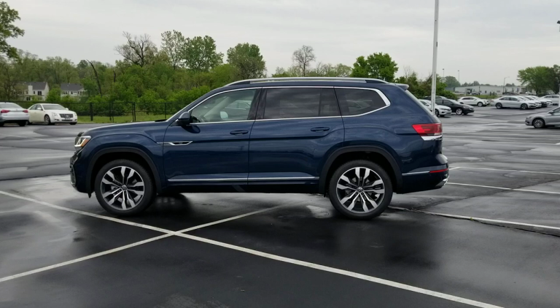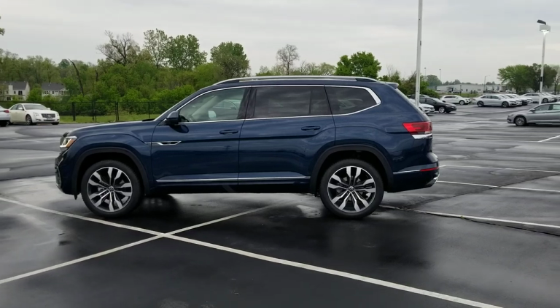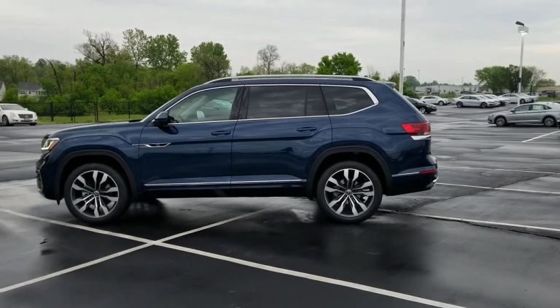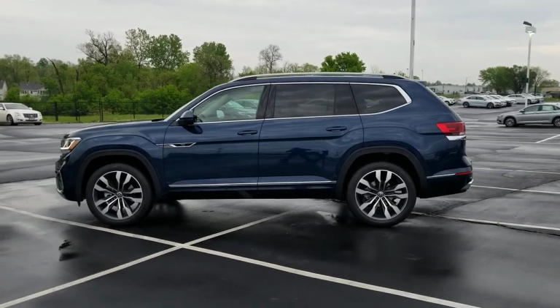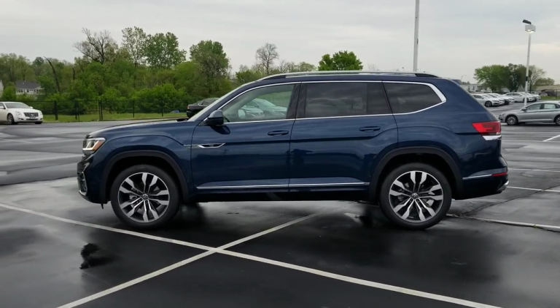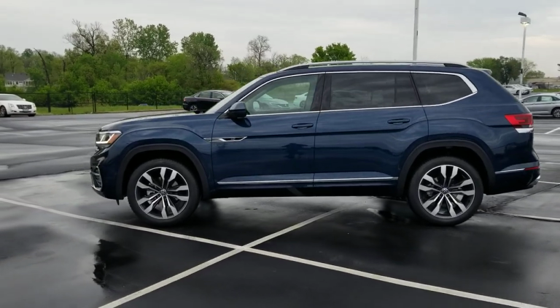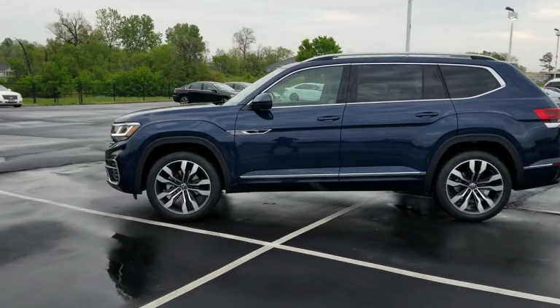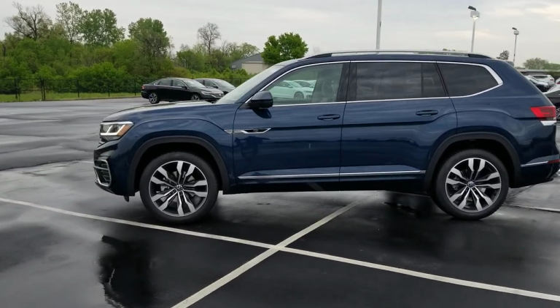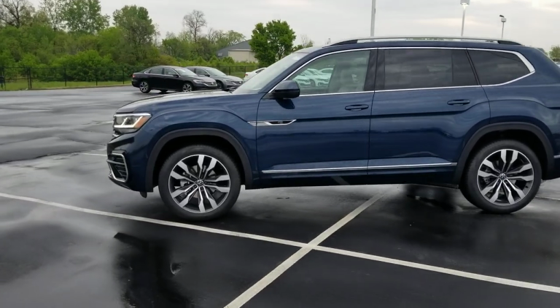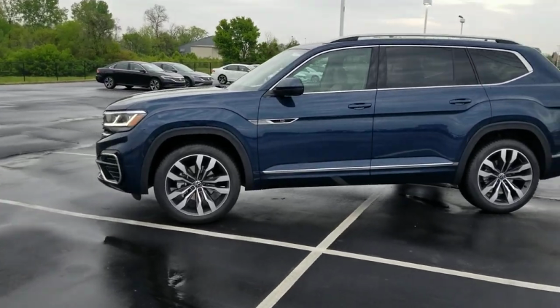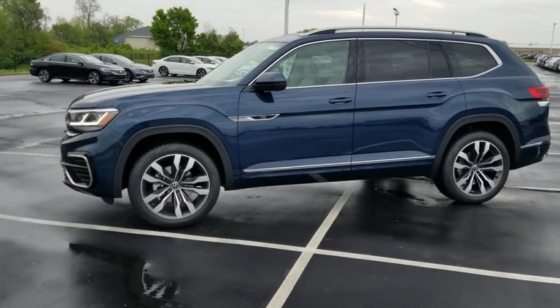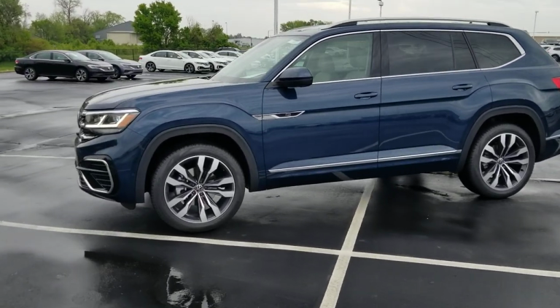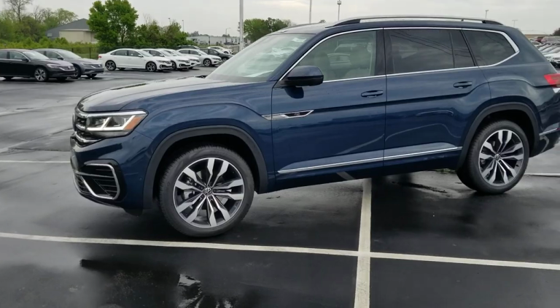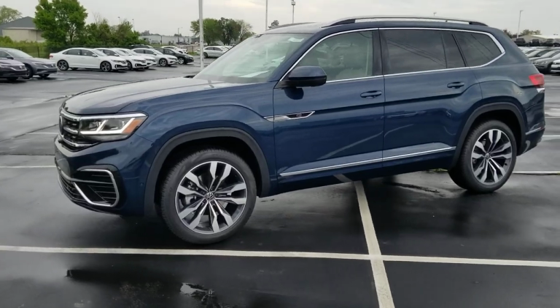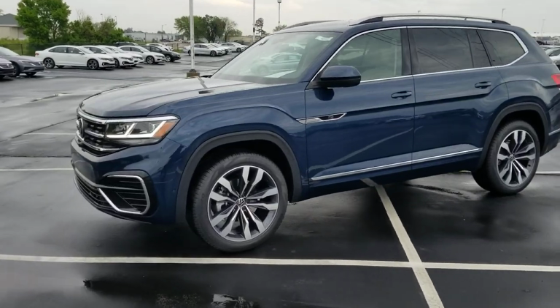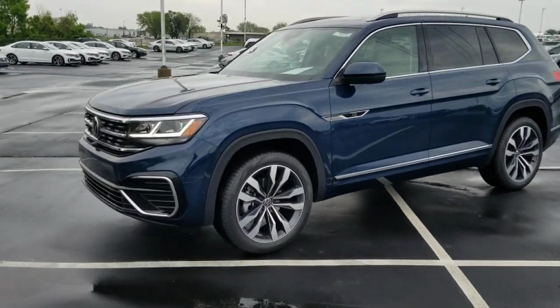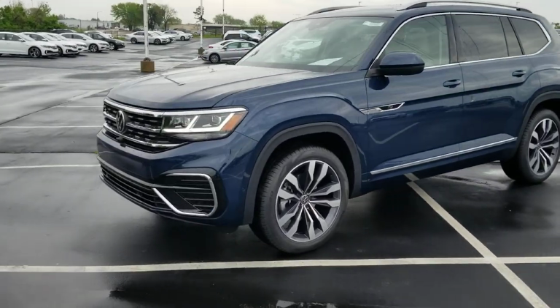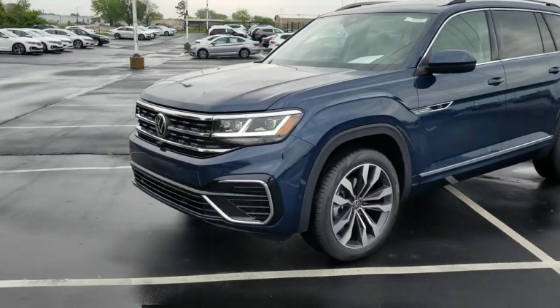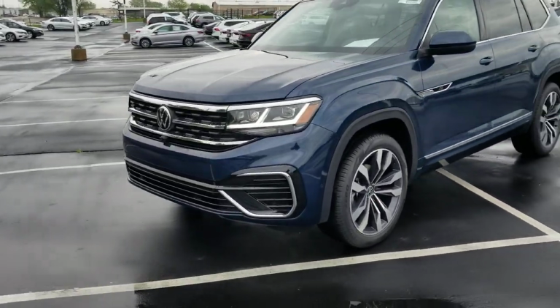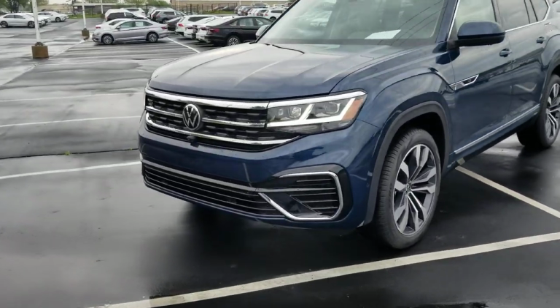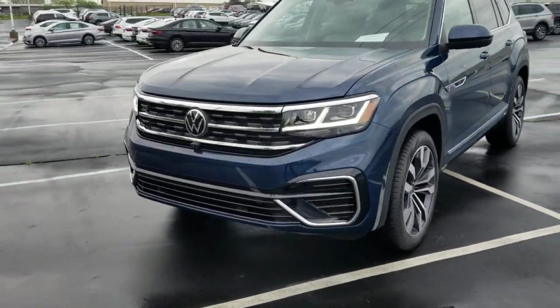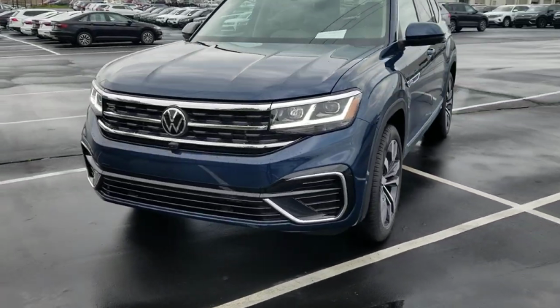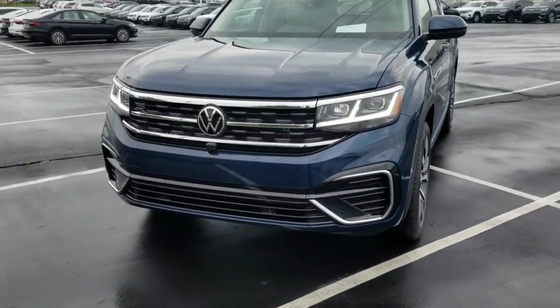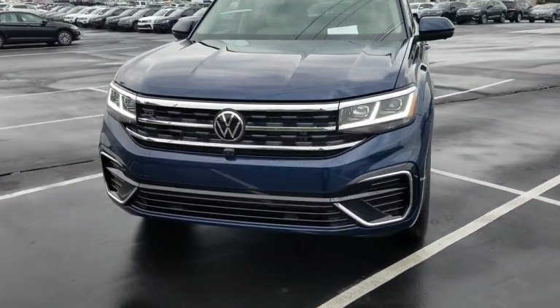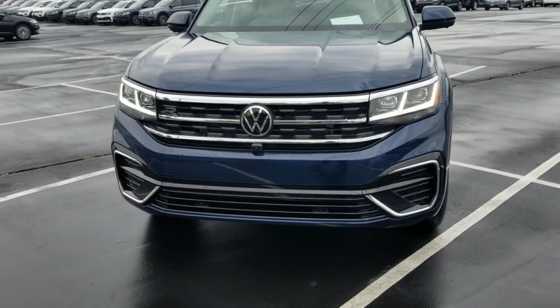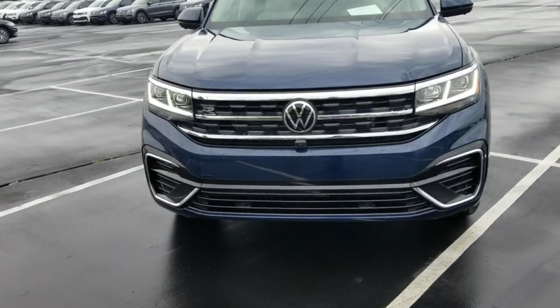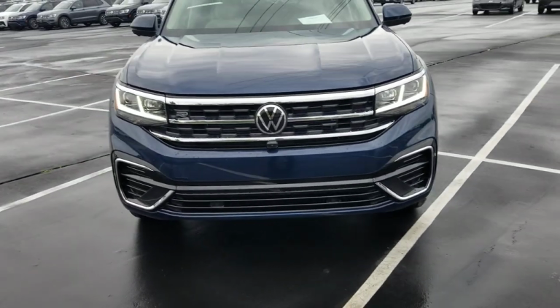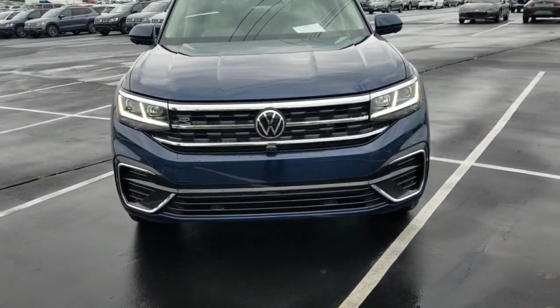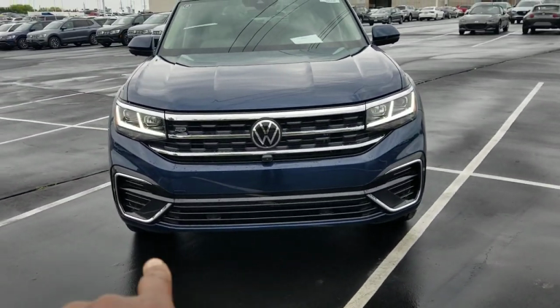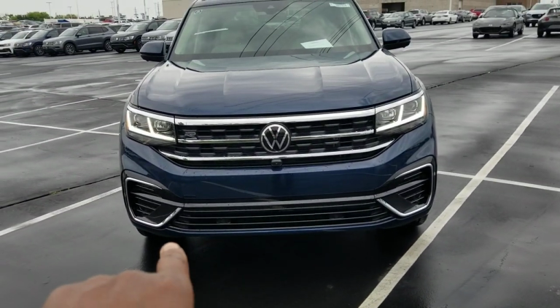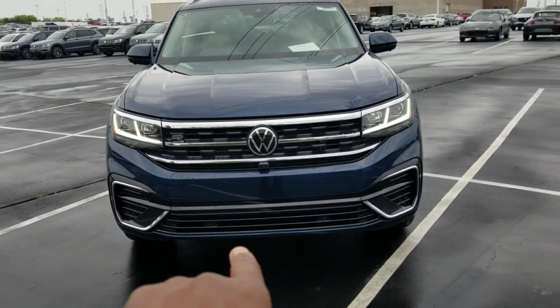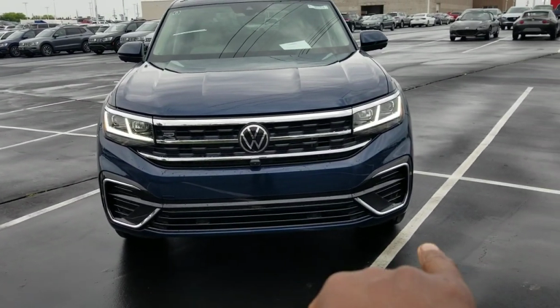This one features LED headlights, LED running lights, LED all-weather lights, the 21-inch Brazelton R-Line wheels, that front fascia for the R-Line grille — a more aggressive front end right here.